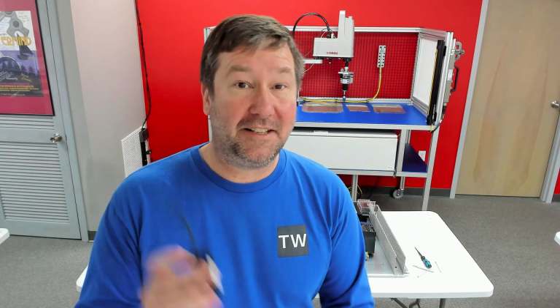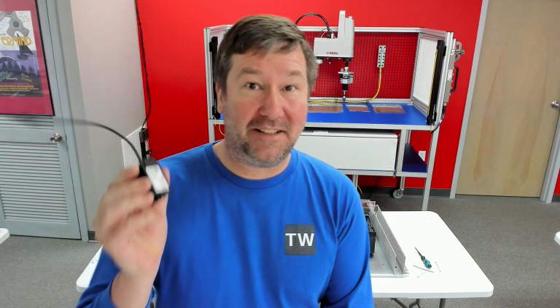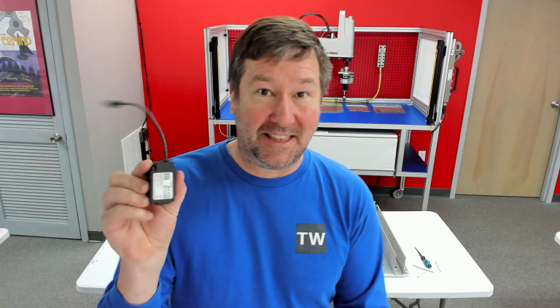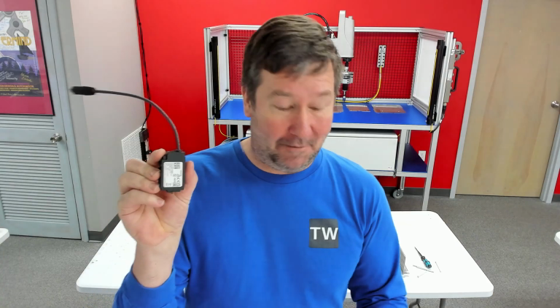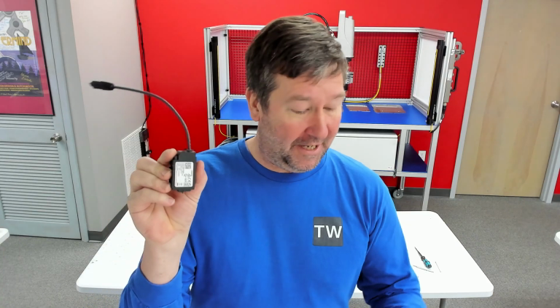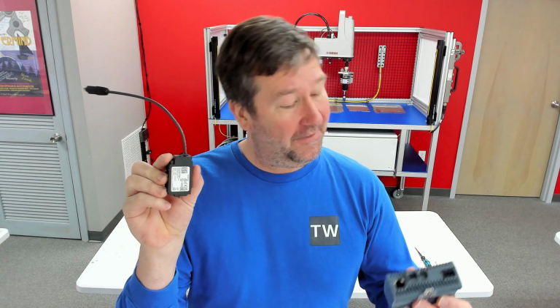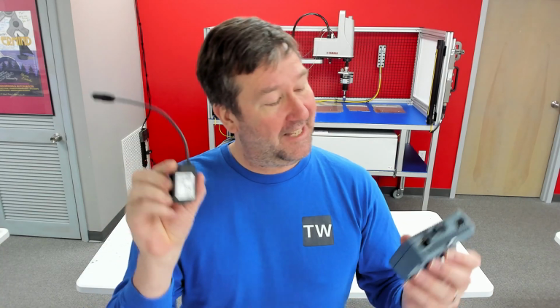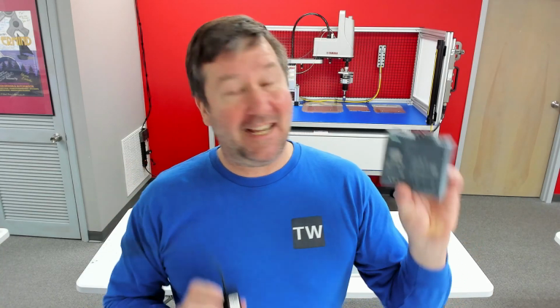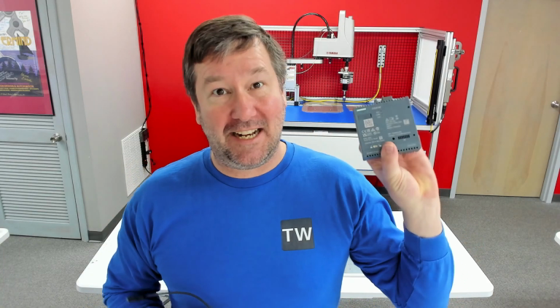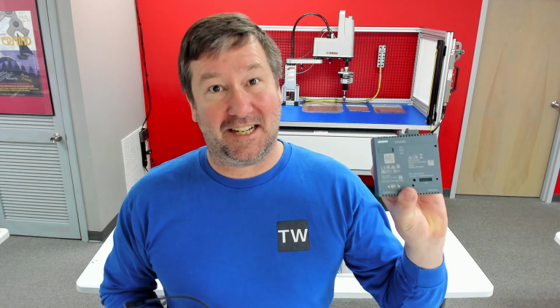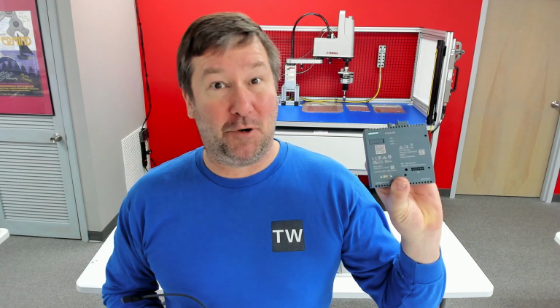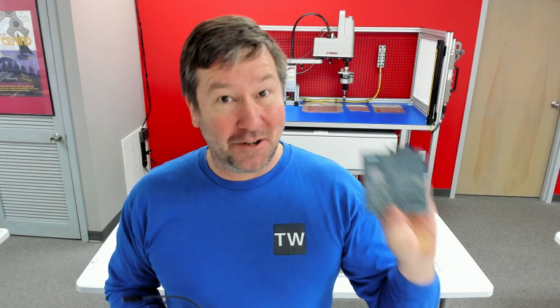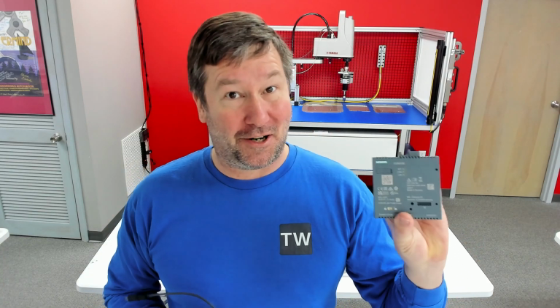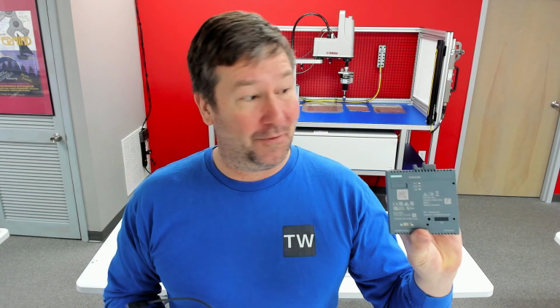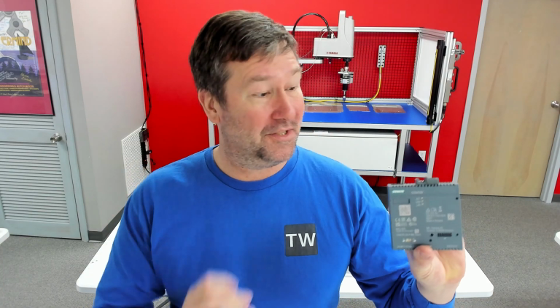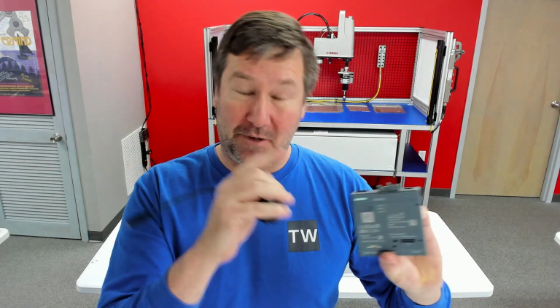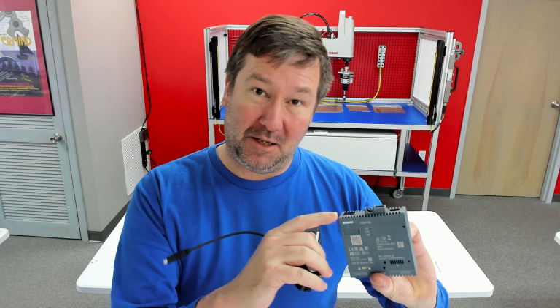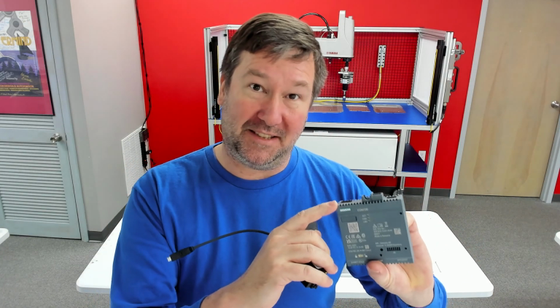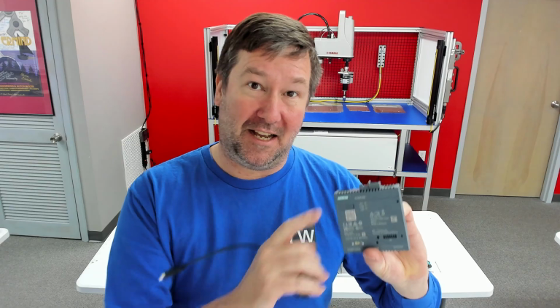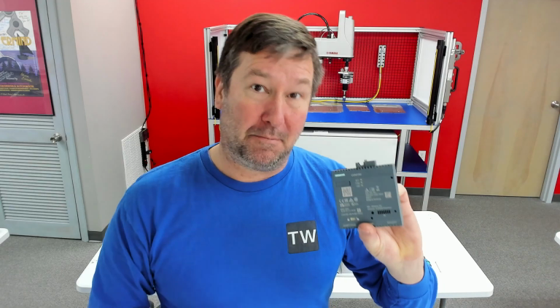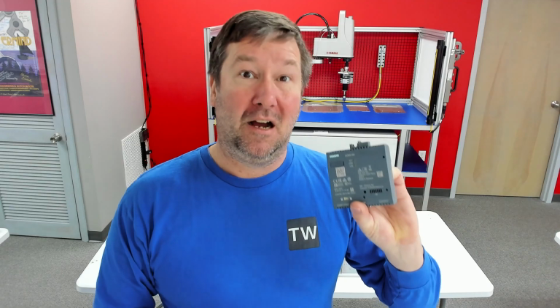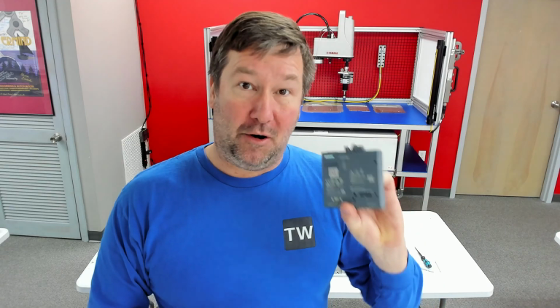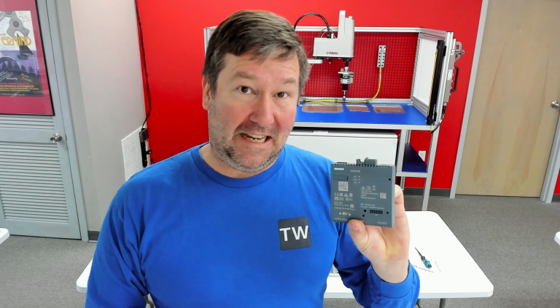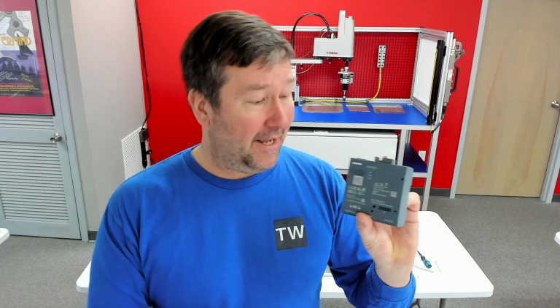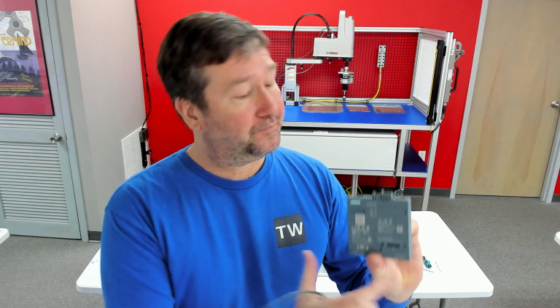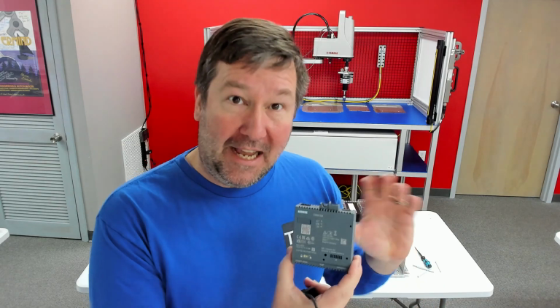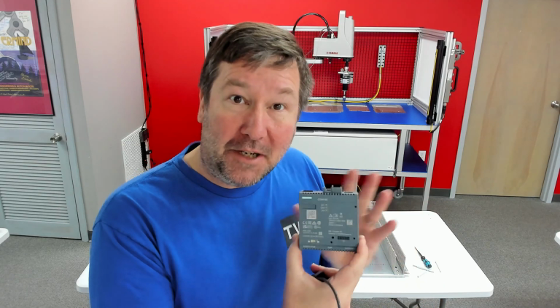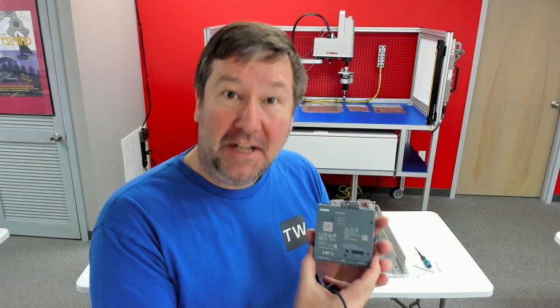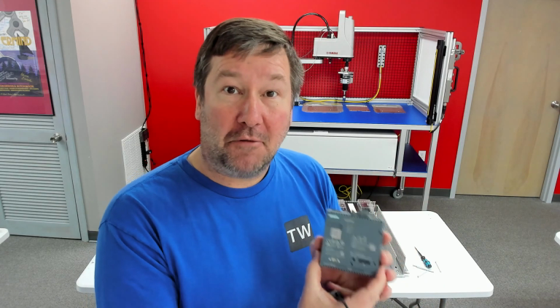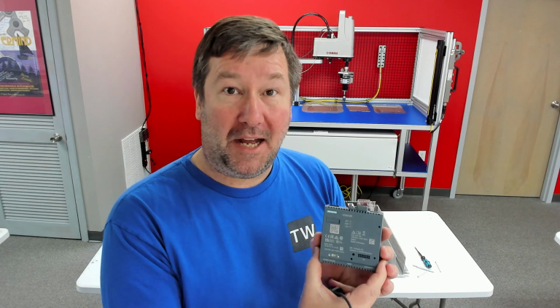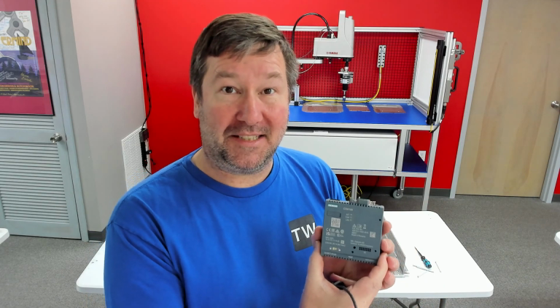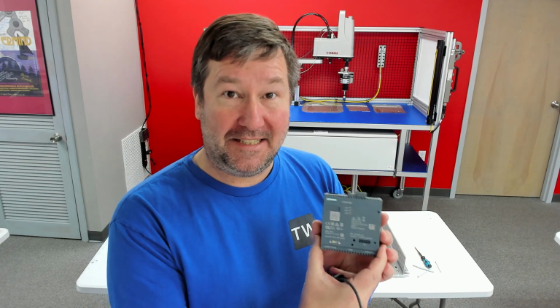Additionally, I got the network interface and I got the COM100 card for it, so we're going to be able to put this up on Ethernet, and I'm going to read it over Modbus TCP.